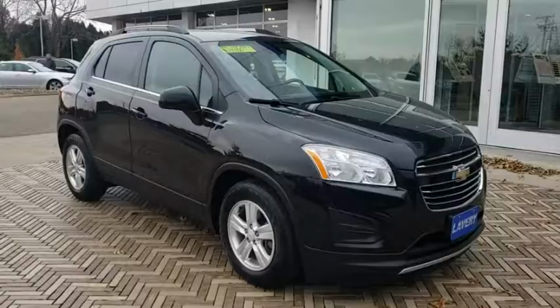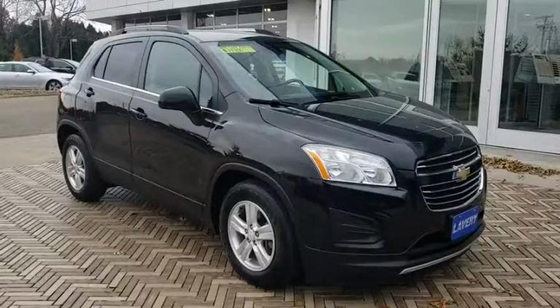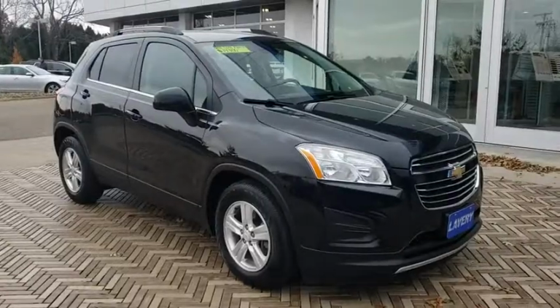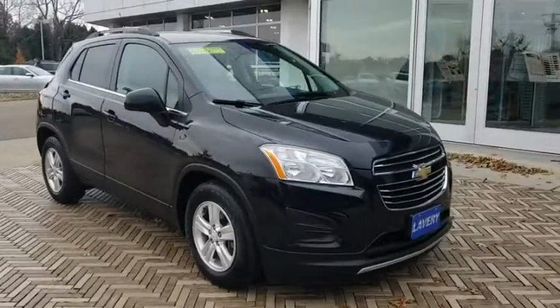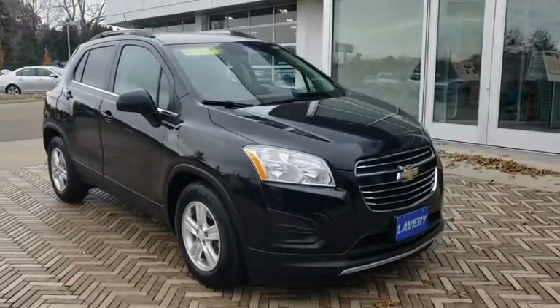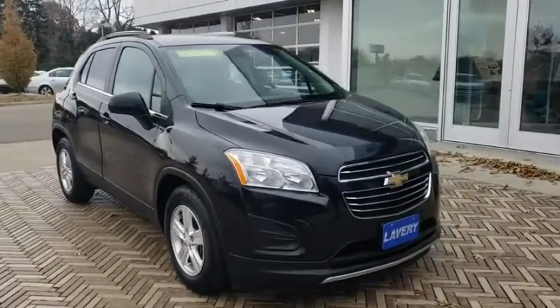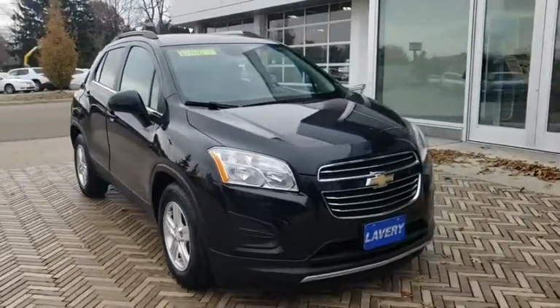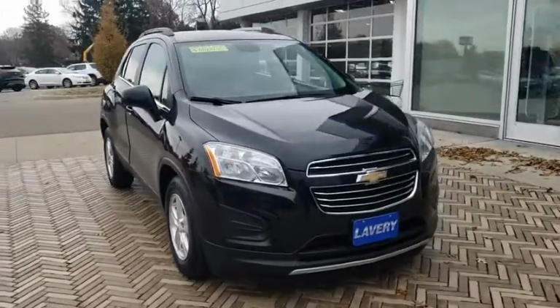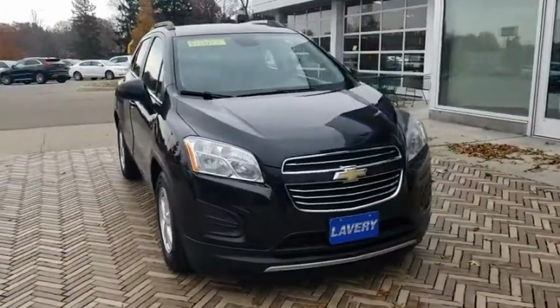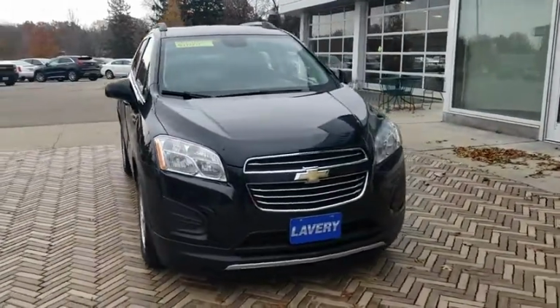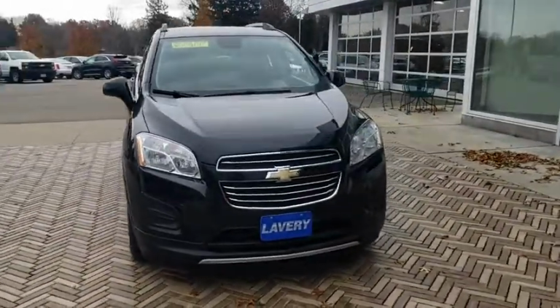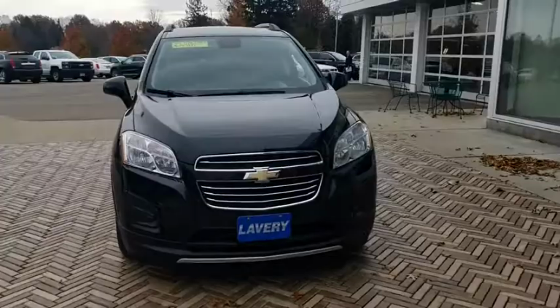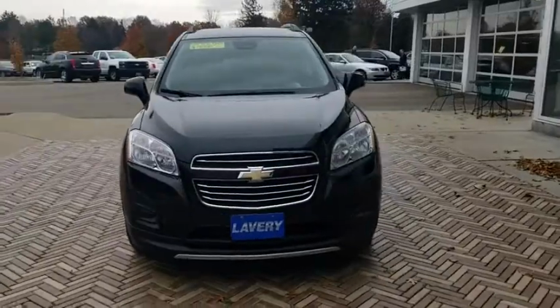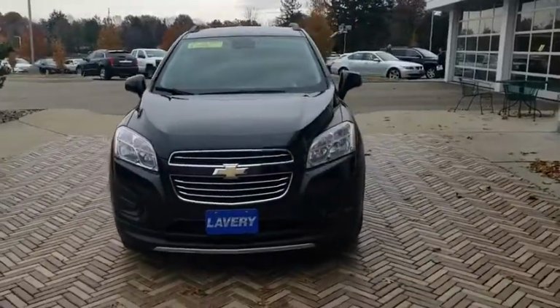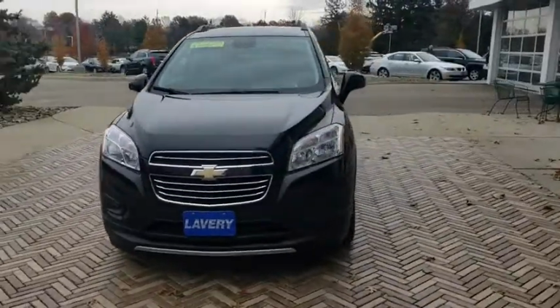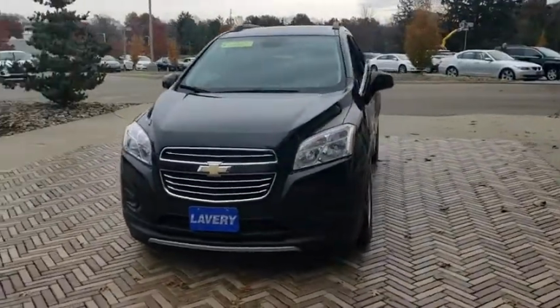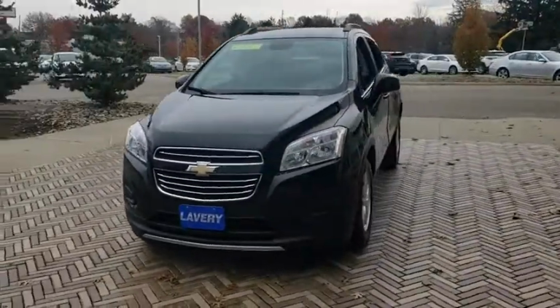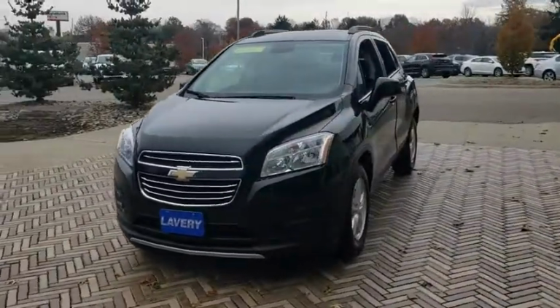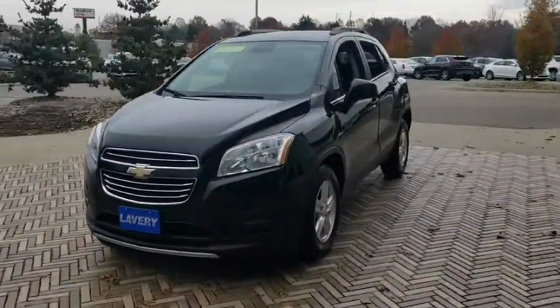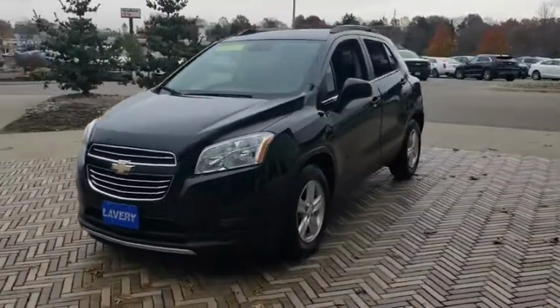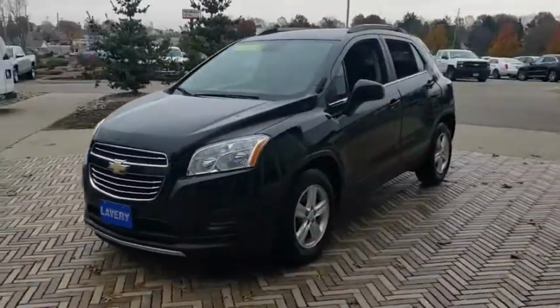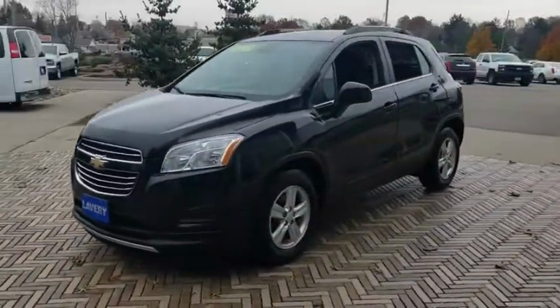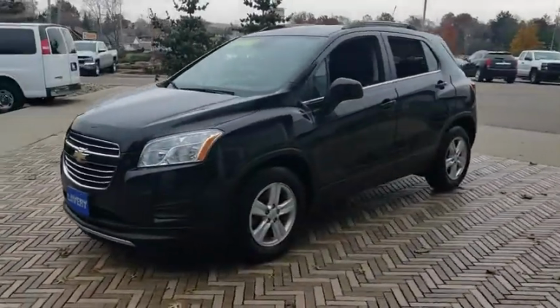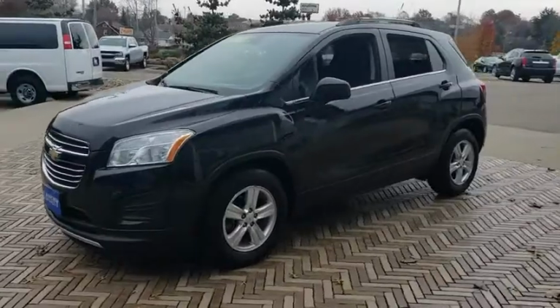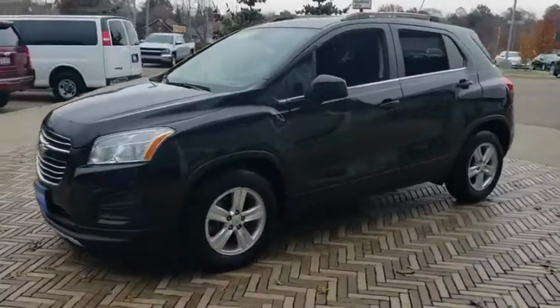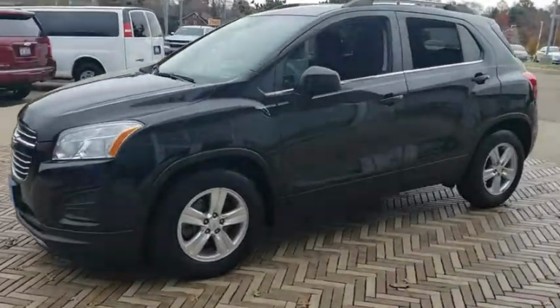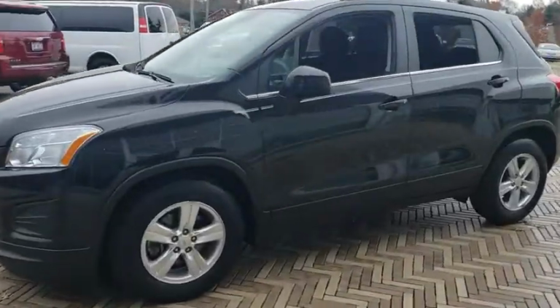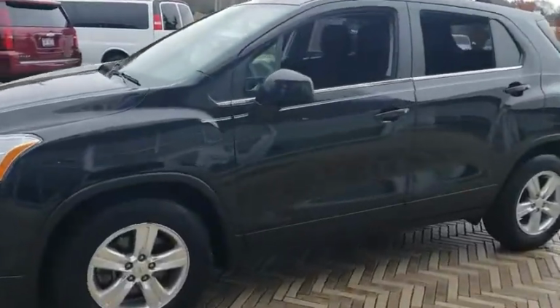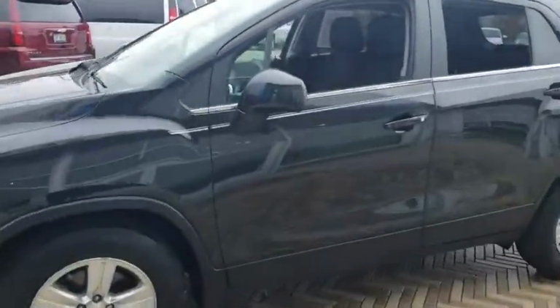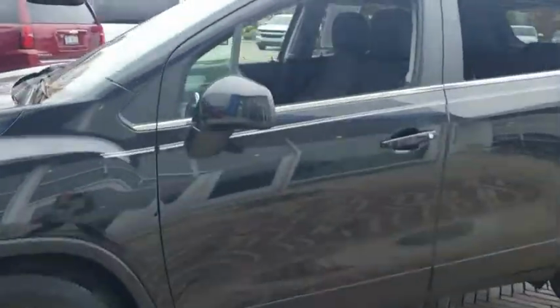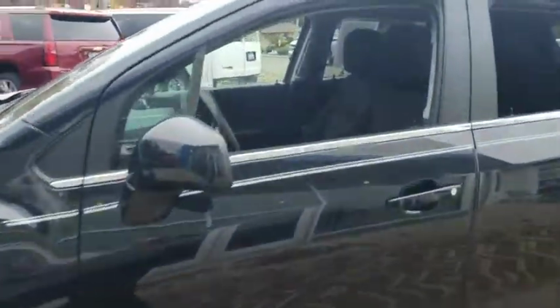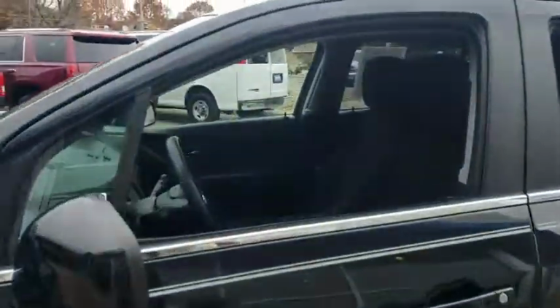The 2015 Chevrolet Trax. The Trax is tiny on the outside but remarkably spacious within. It comes with a clean and modern interior. This vehicle has less than 30,000 miles. Here are some of this vehicle's great options.